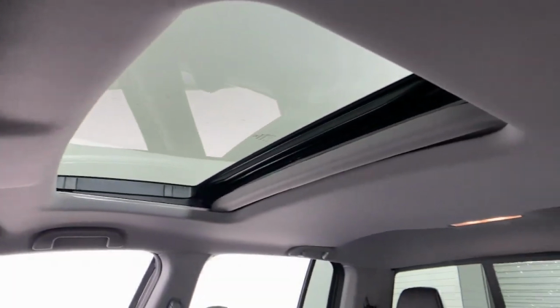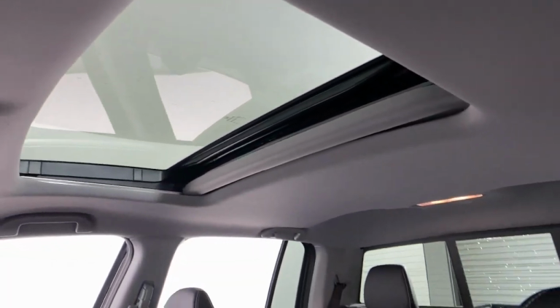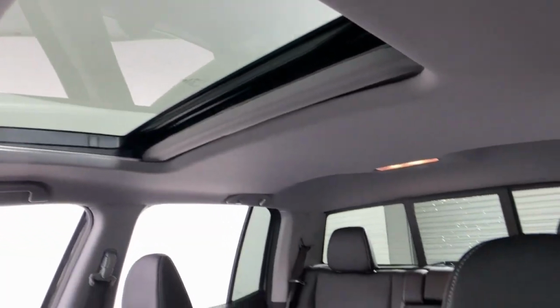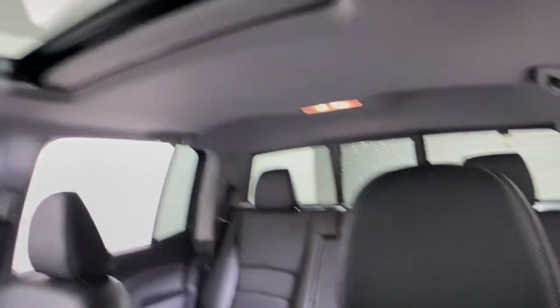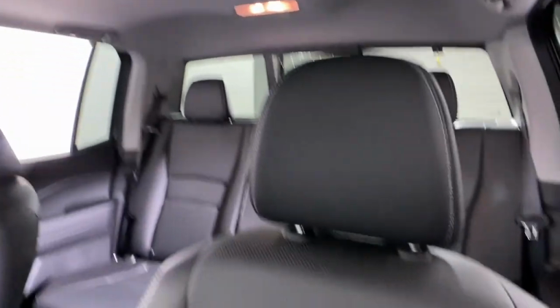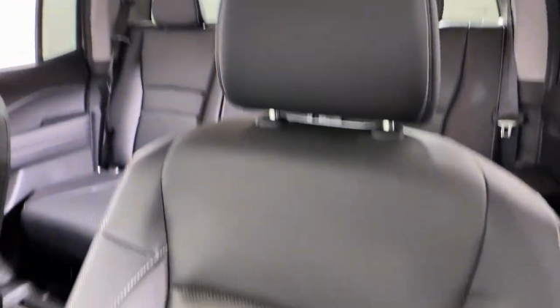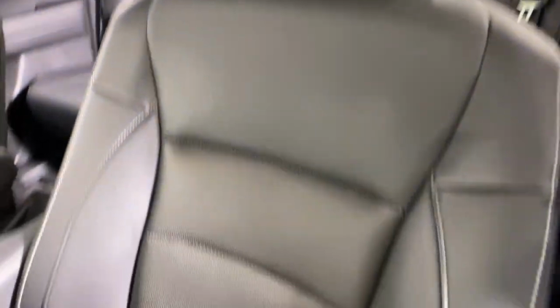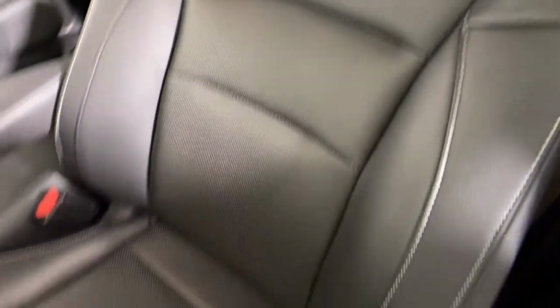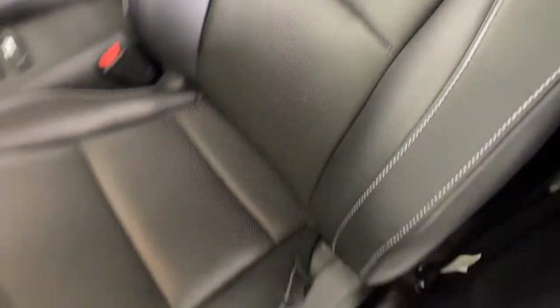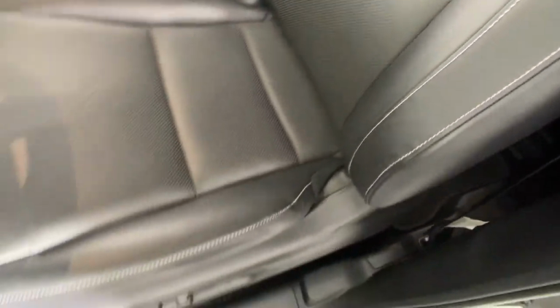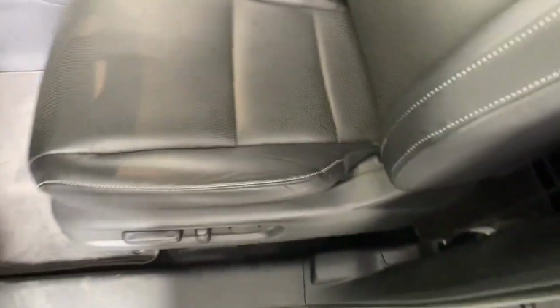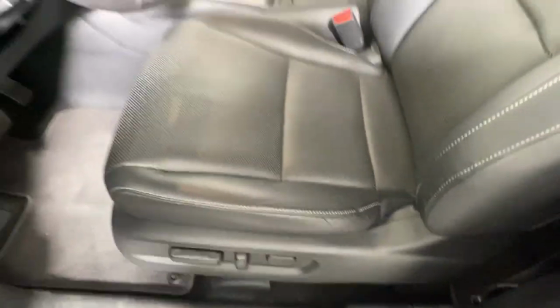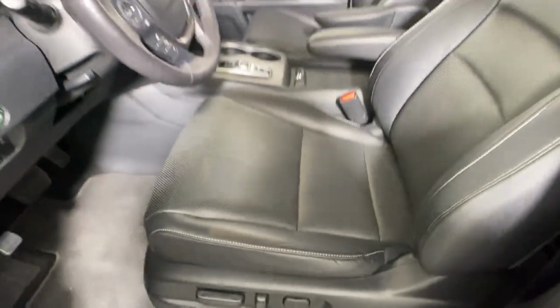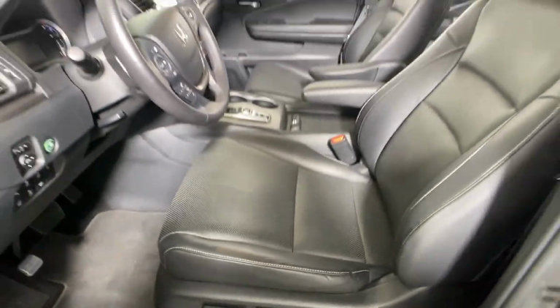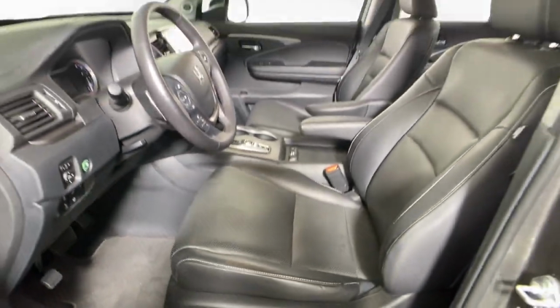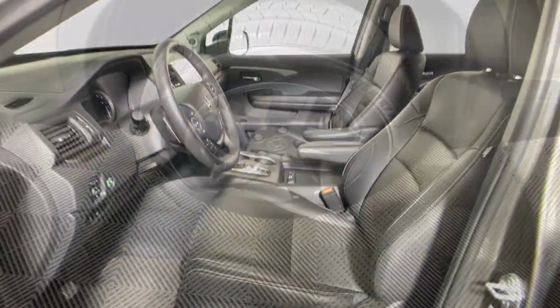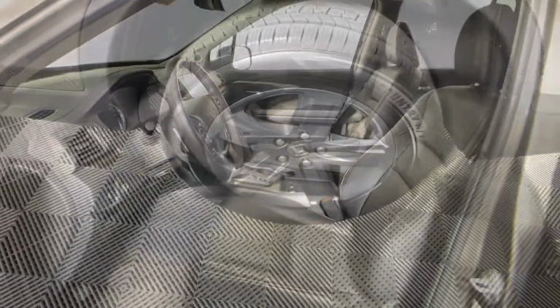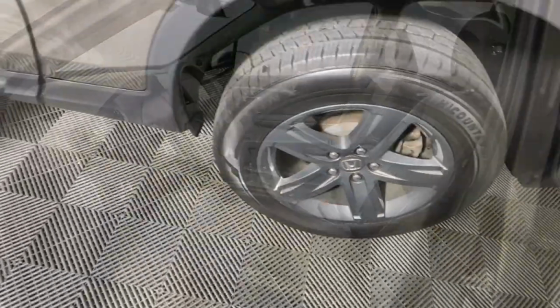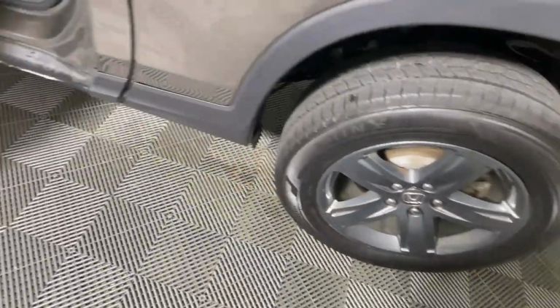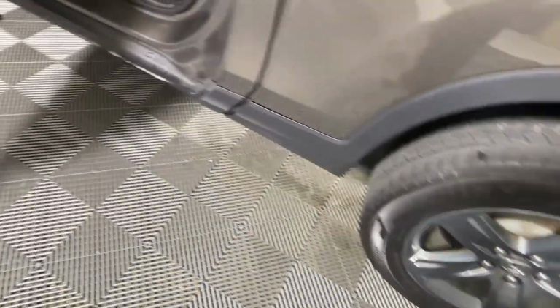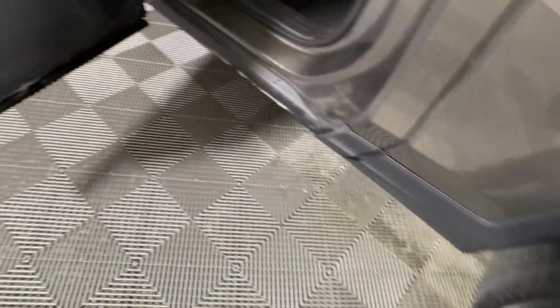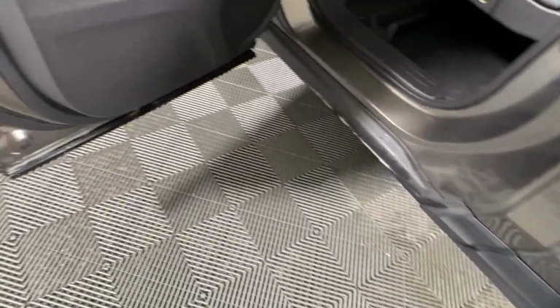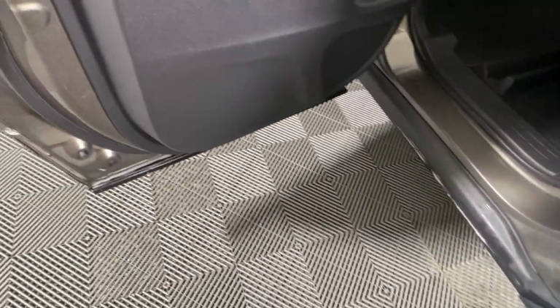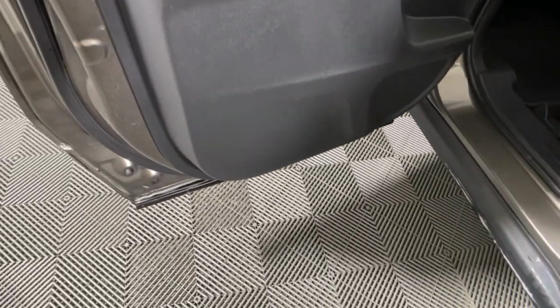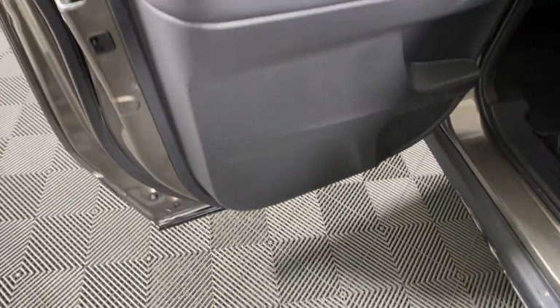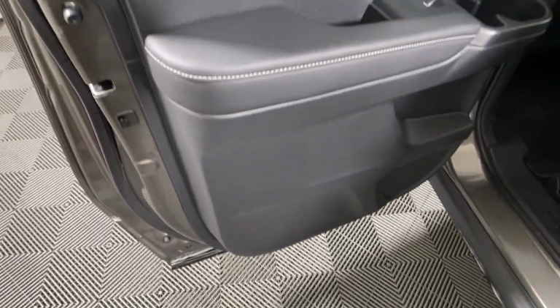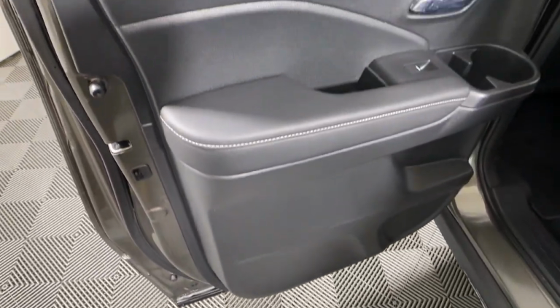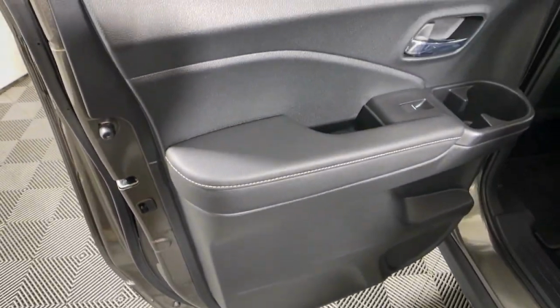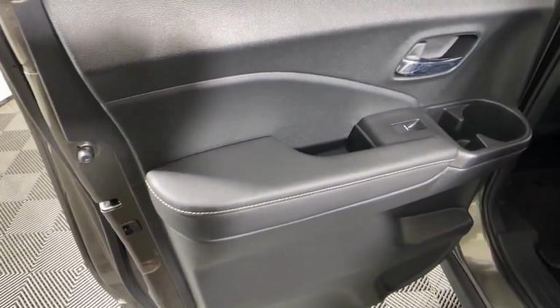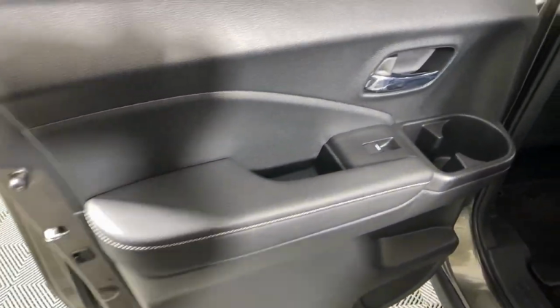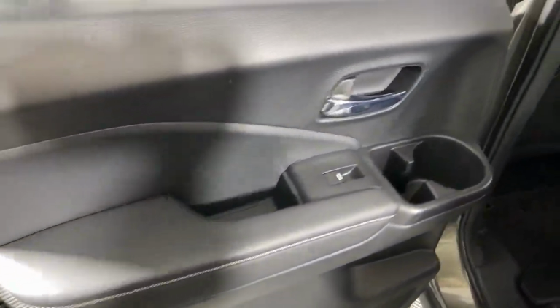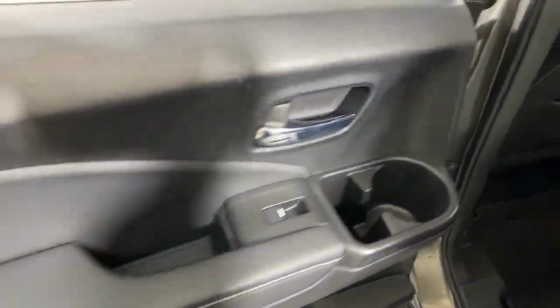Get the pickup that has your back whether you're on a country road, city road, or no road at all. Test drive this extraordinary Honda Ridgeline.